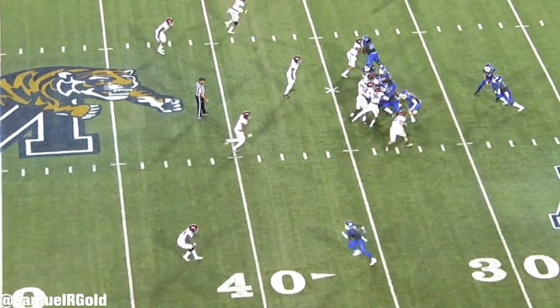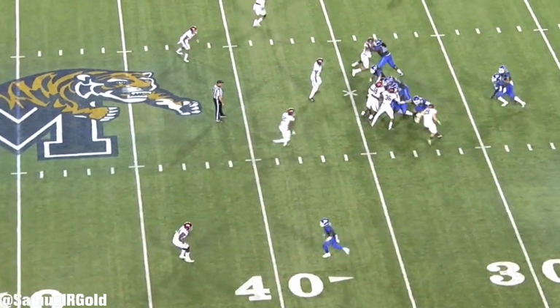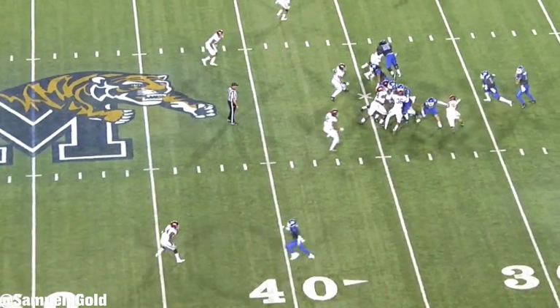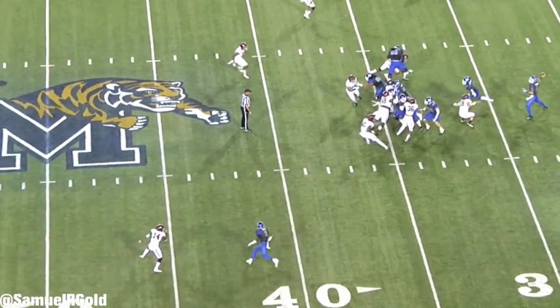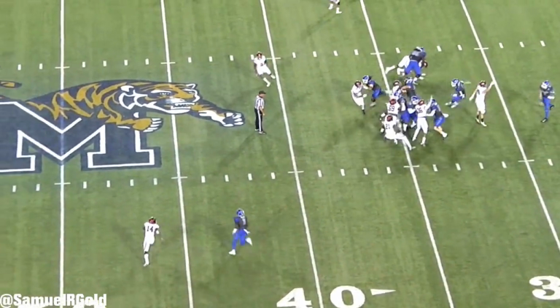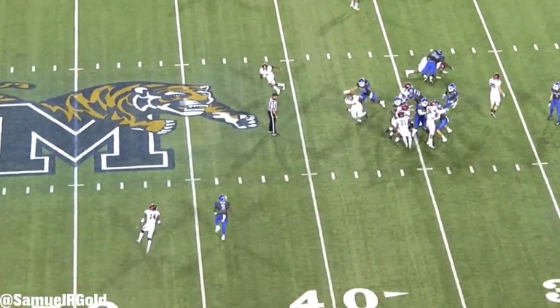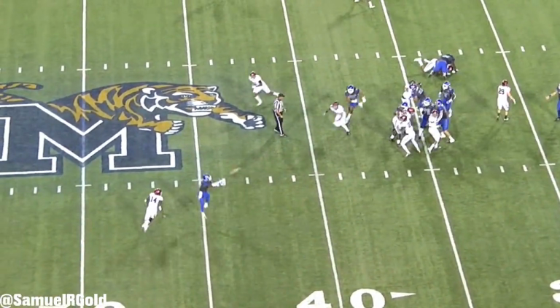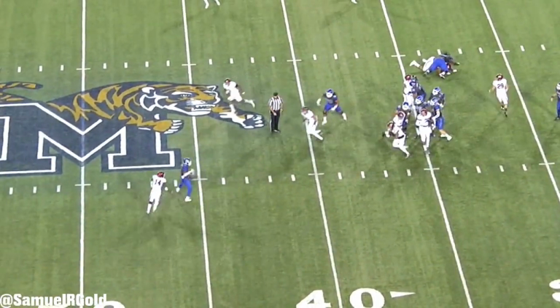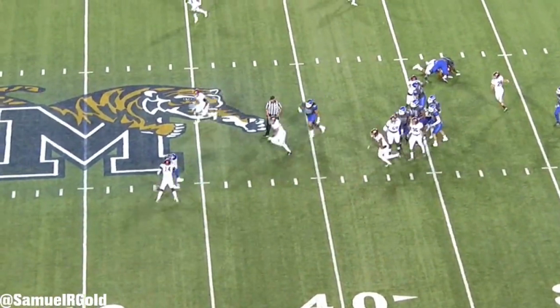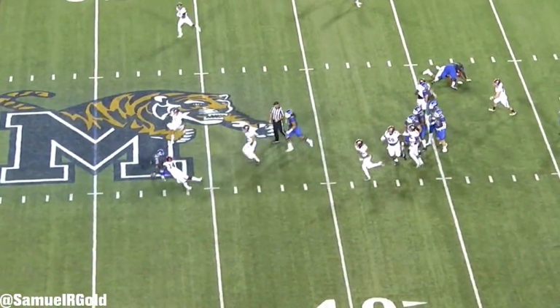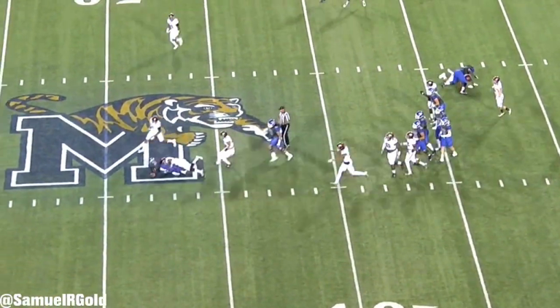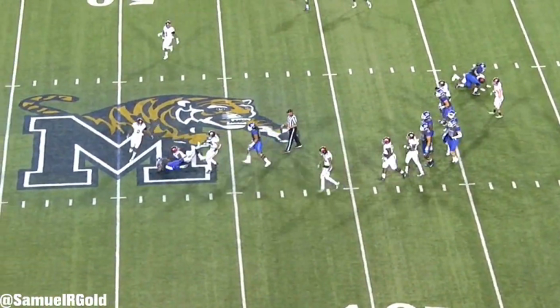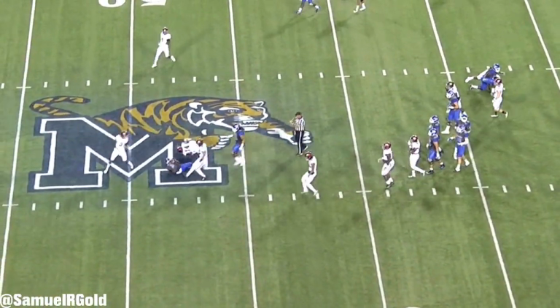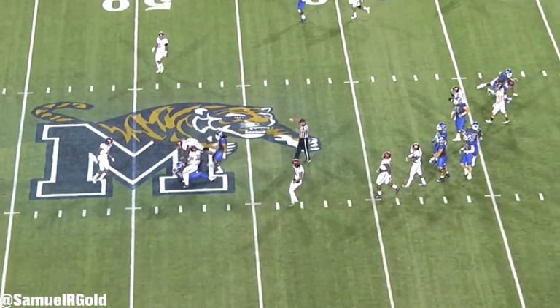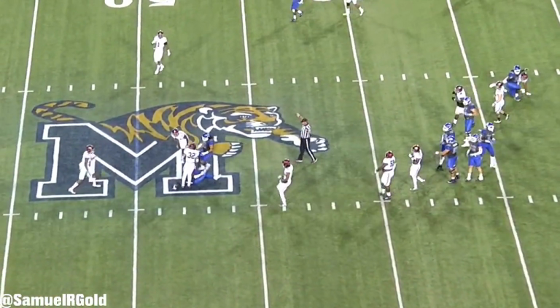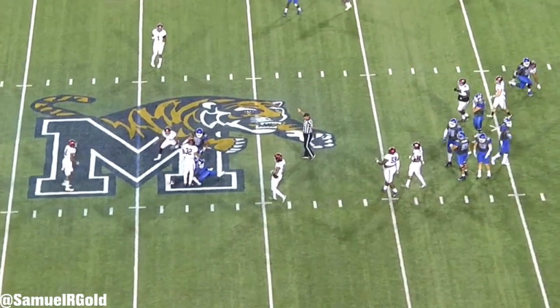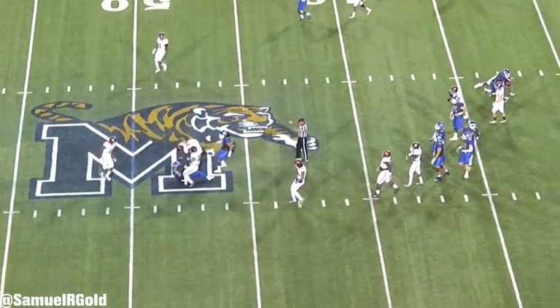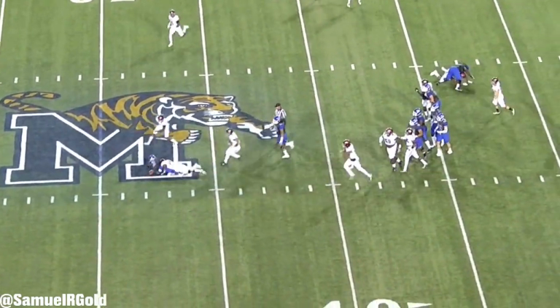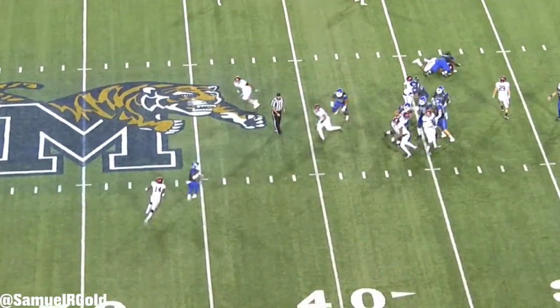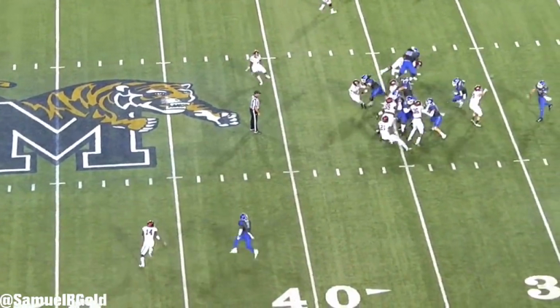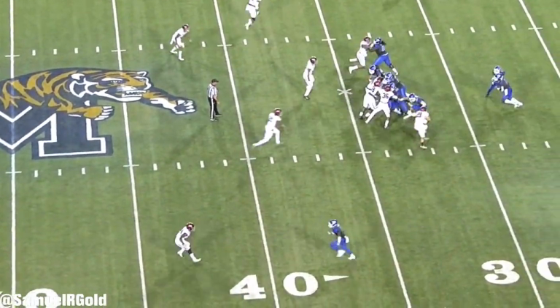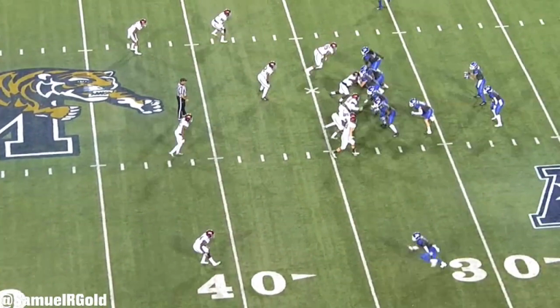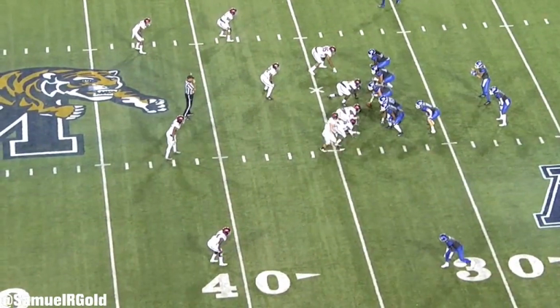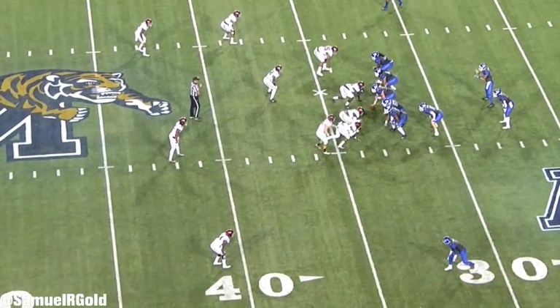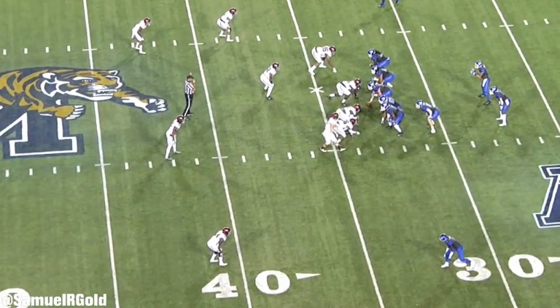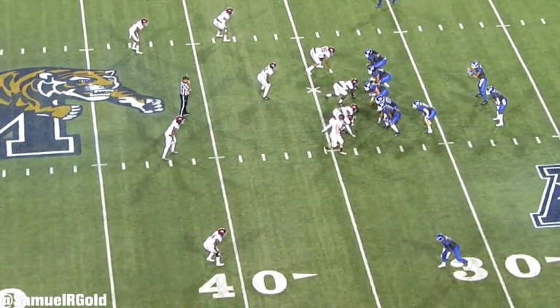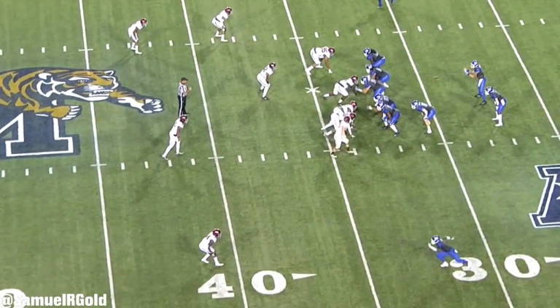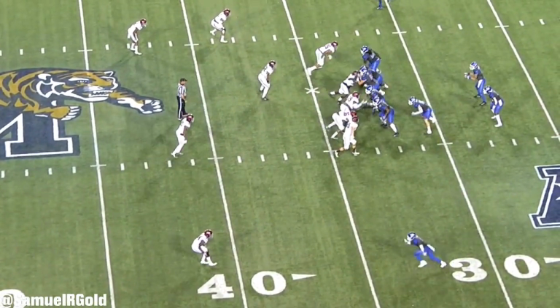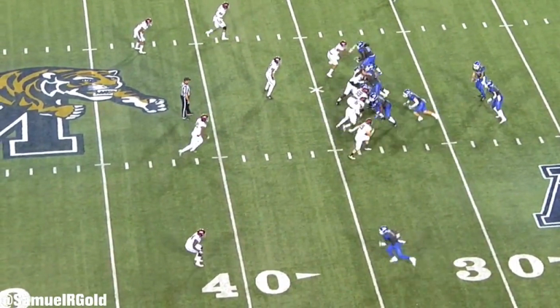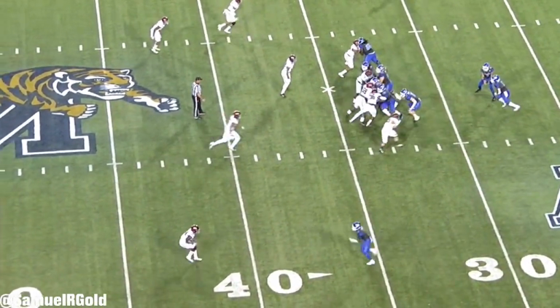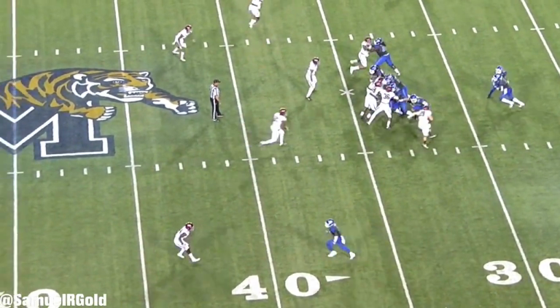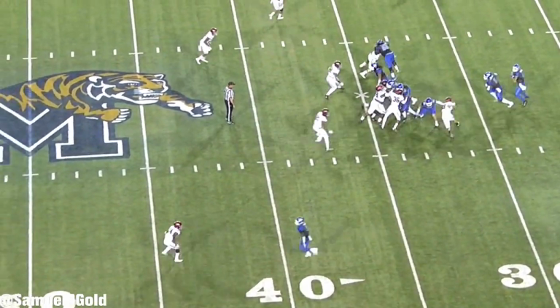However, when the ball is outside of his frame or he has to make a spectacular dive, the same issue is not a problem. He actually made some pretty ridiculous catches at Memphis.